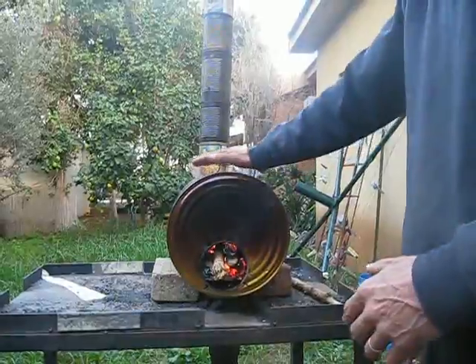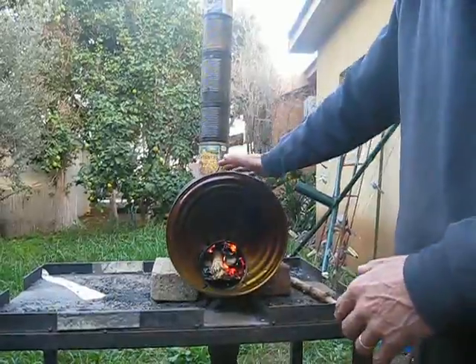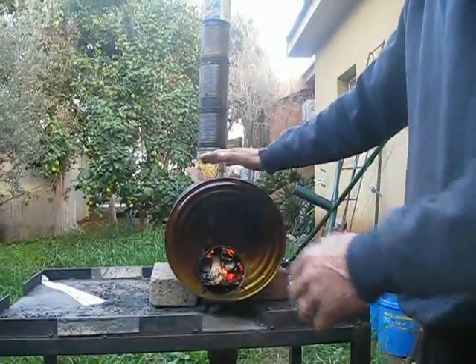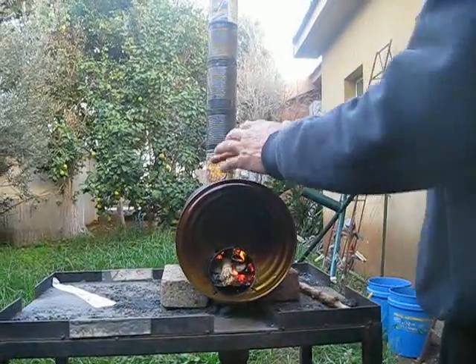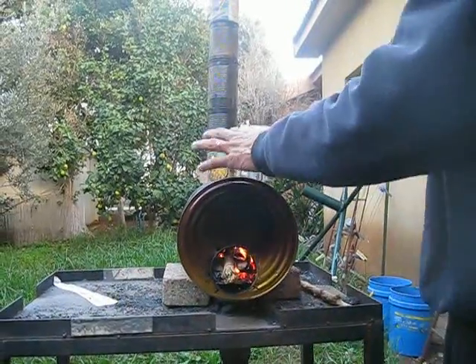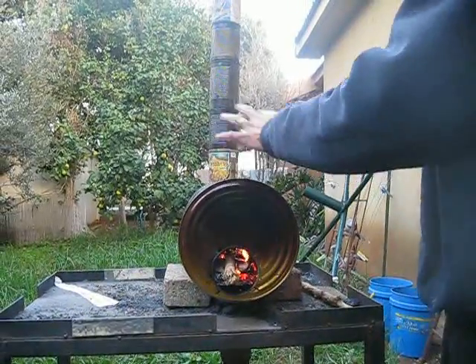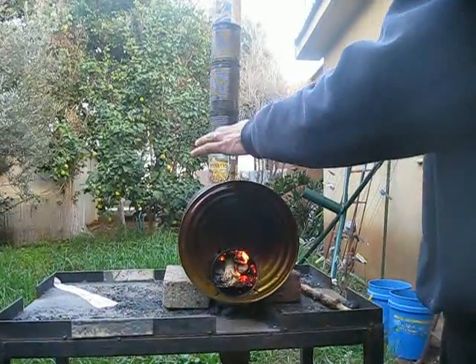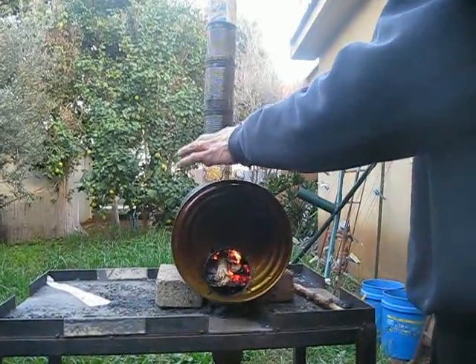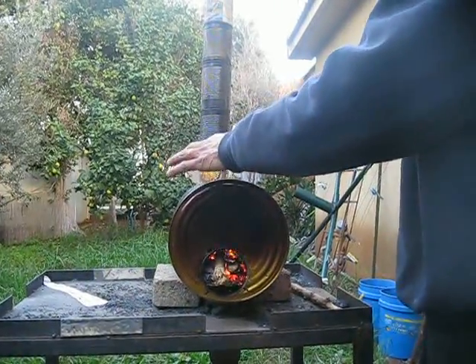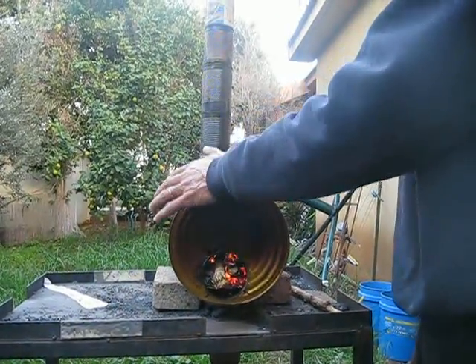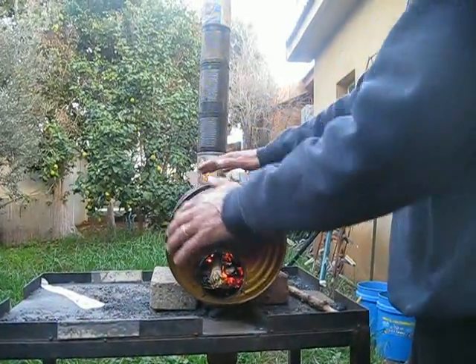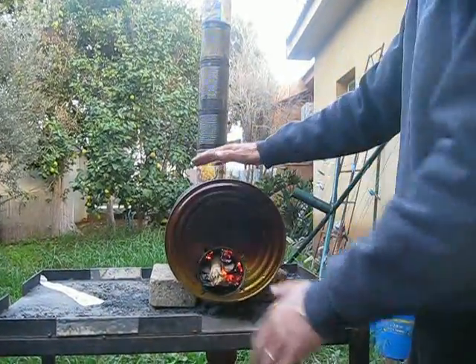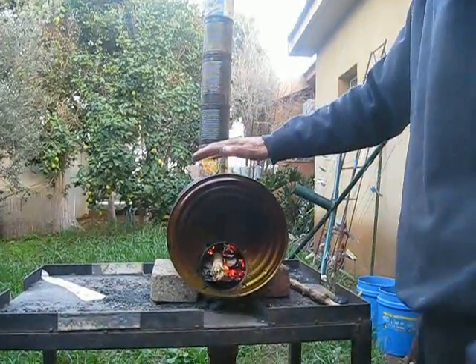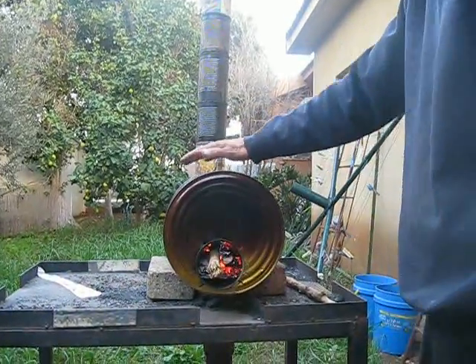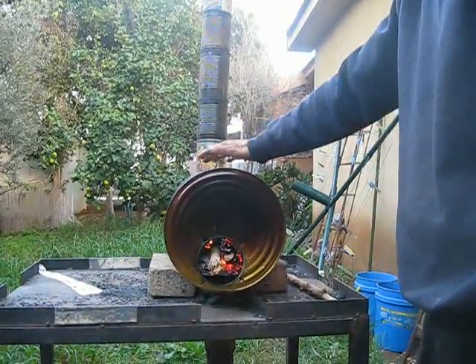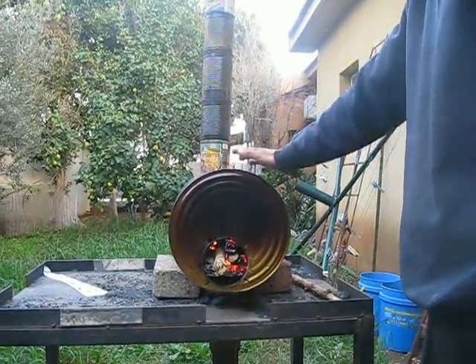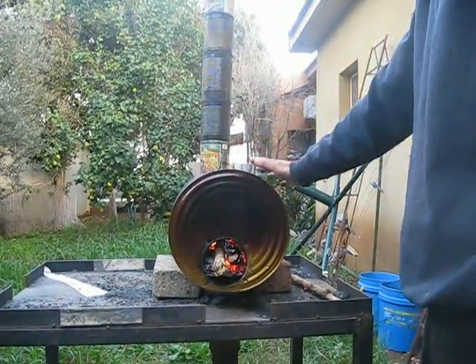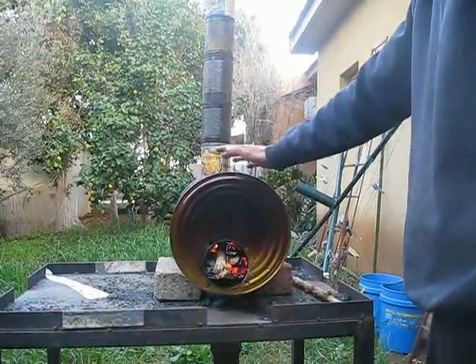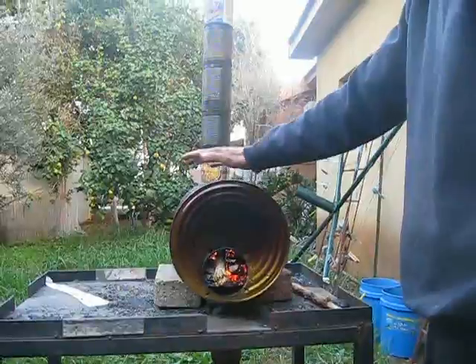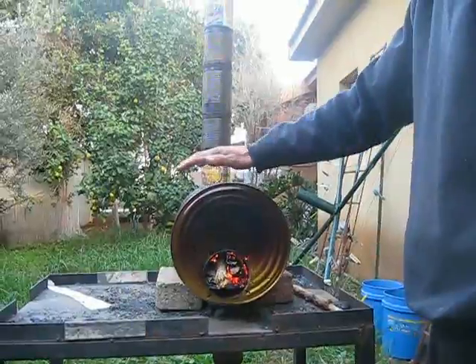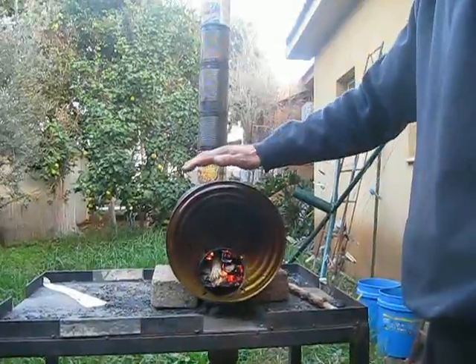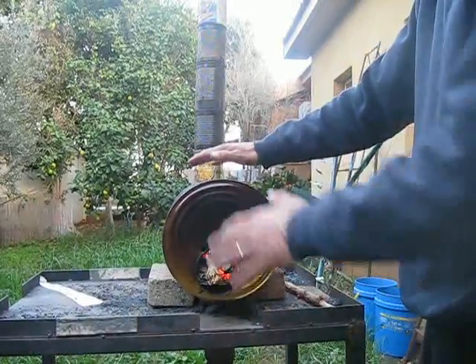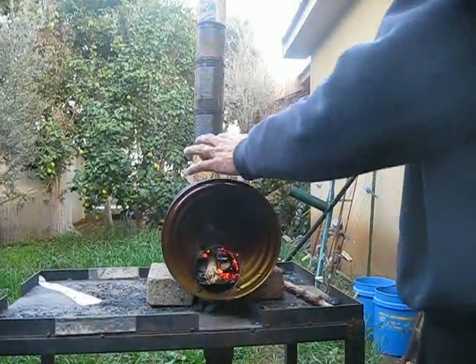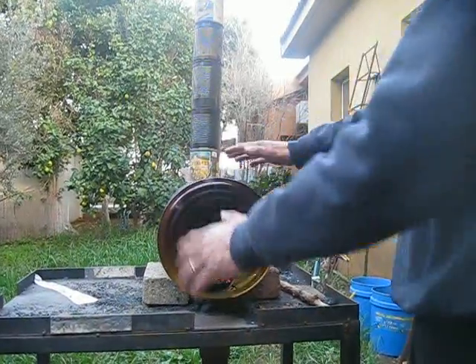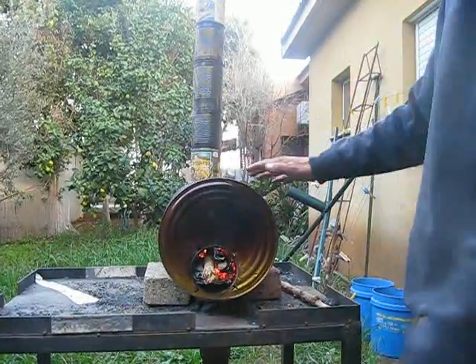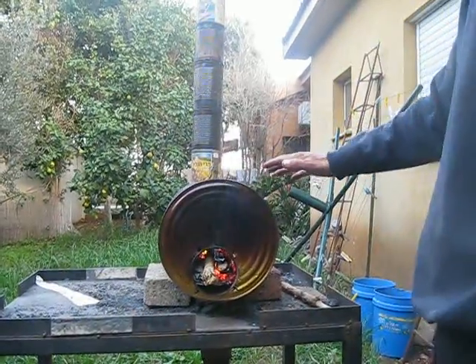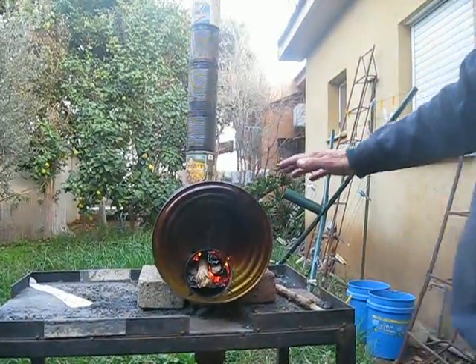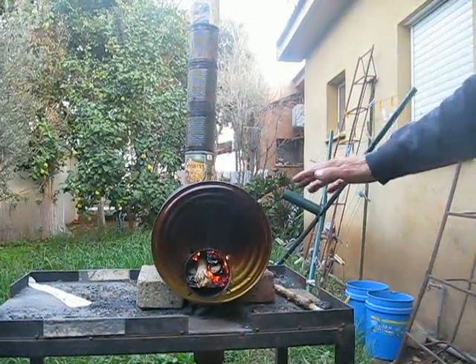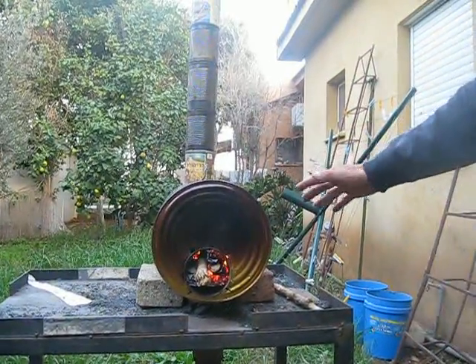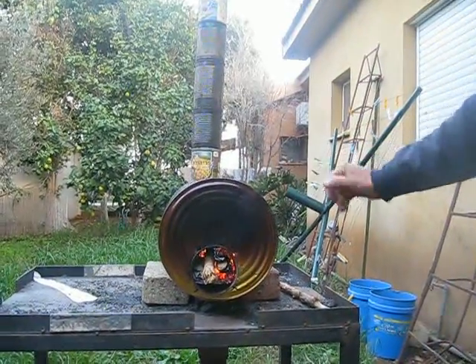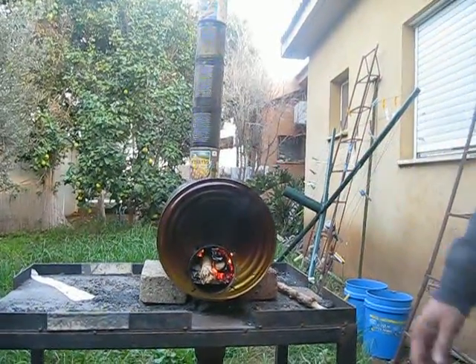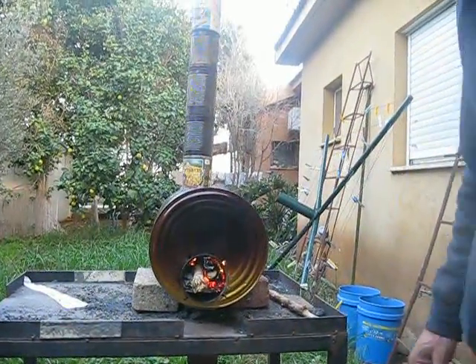The goal is to heat up the area where the fire burns at high temperature to warm up the heat exchanger. Thank you for watching.